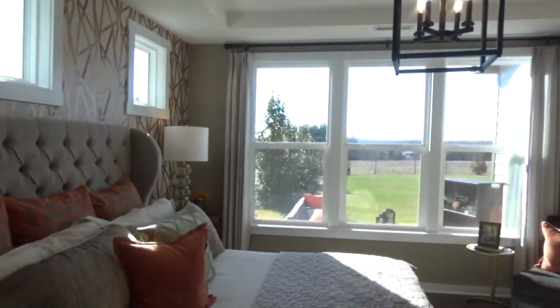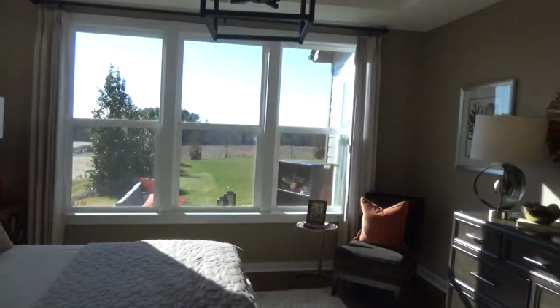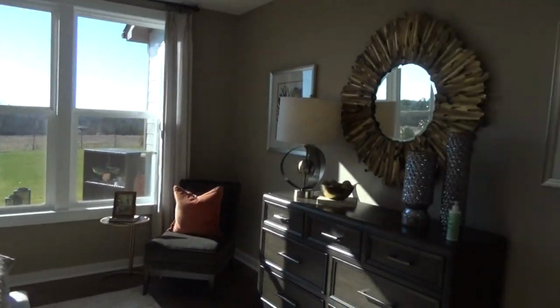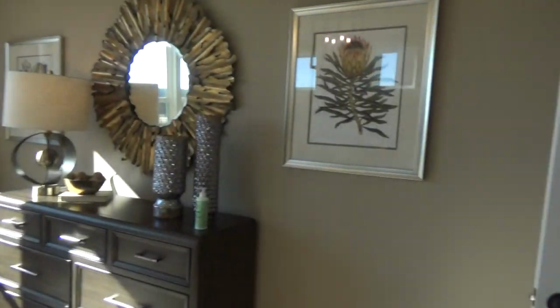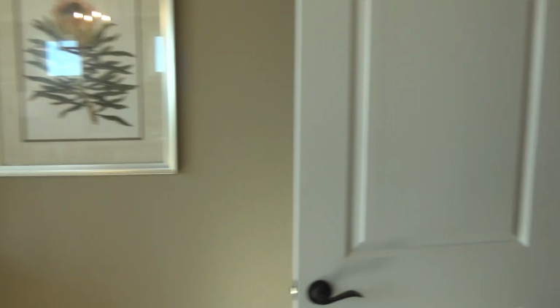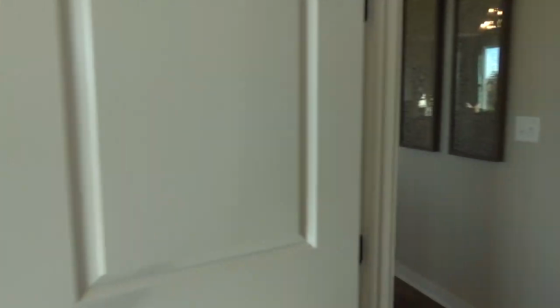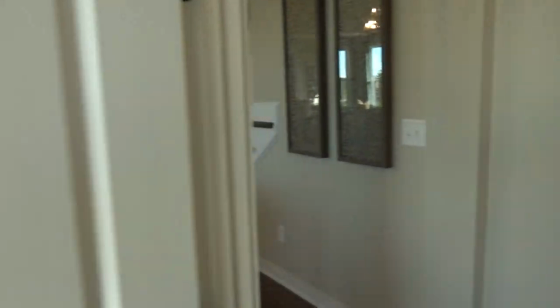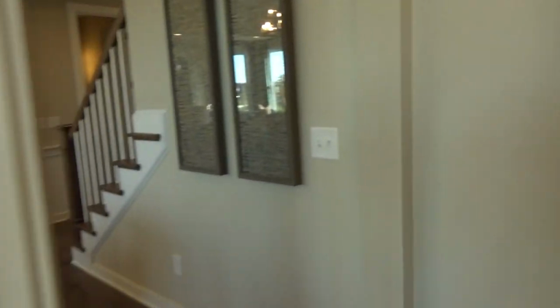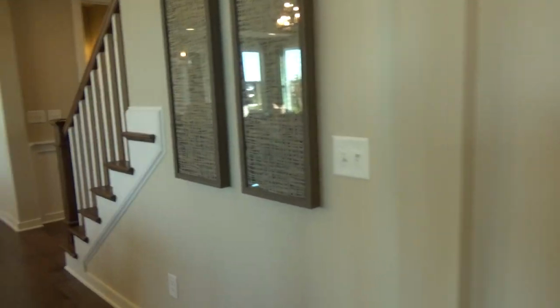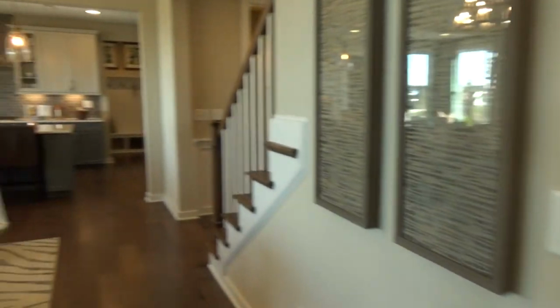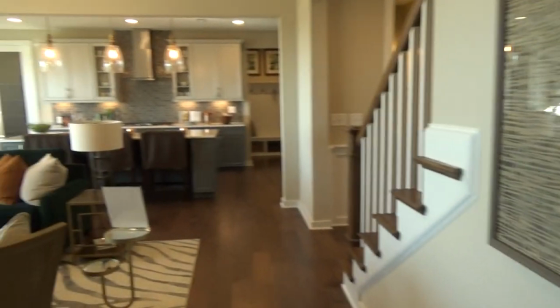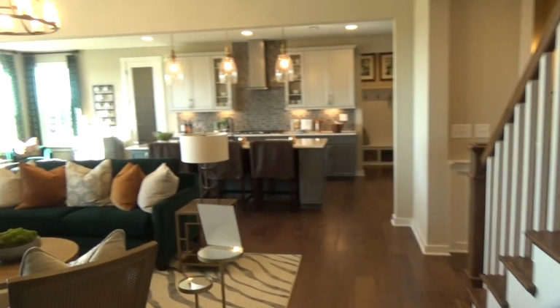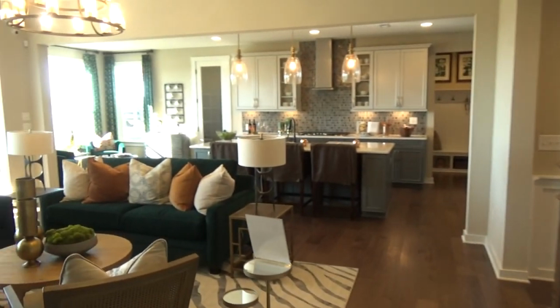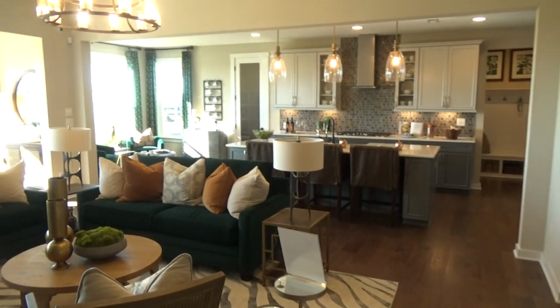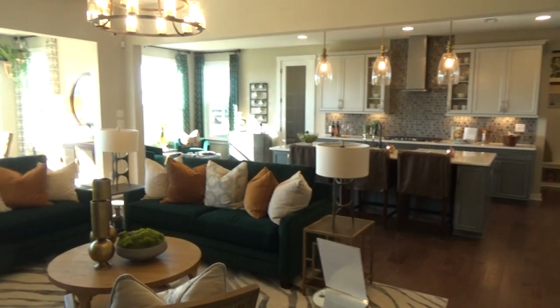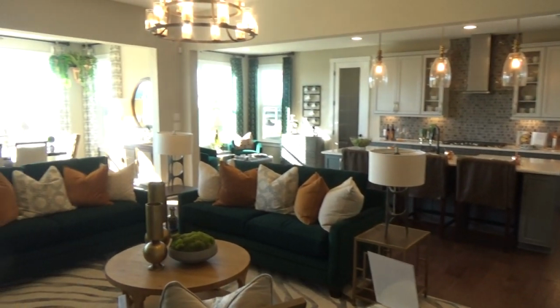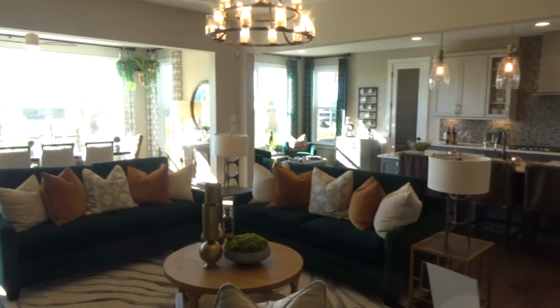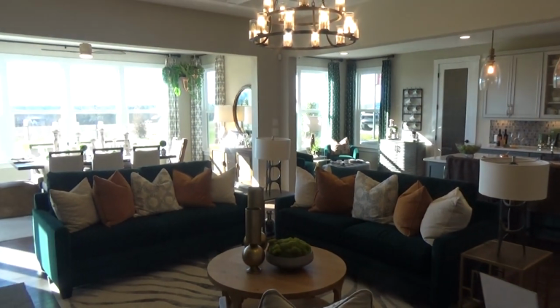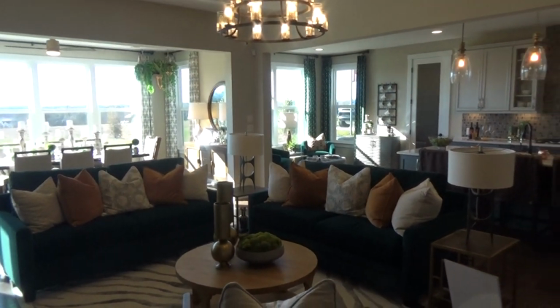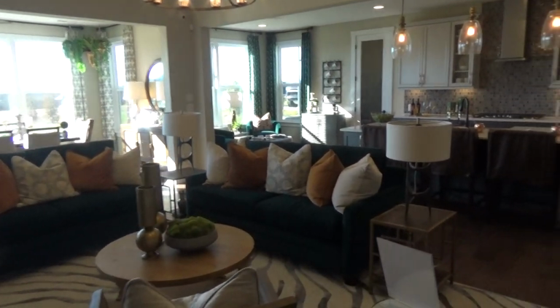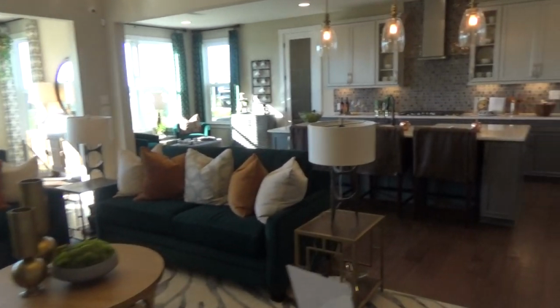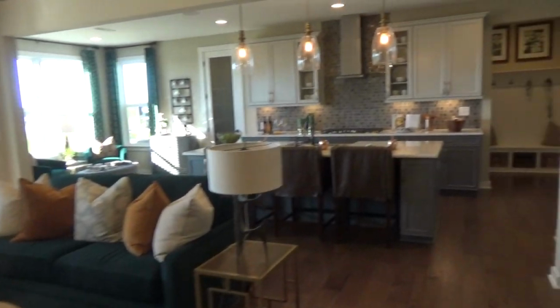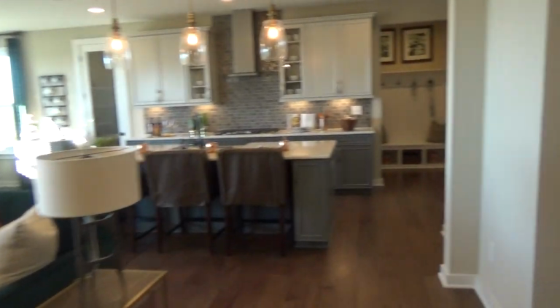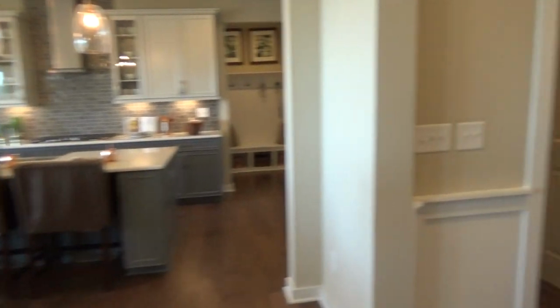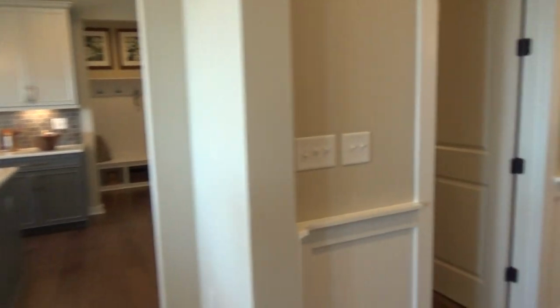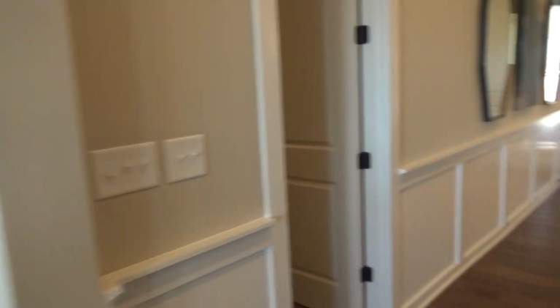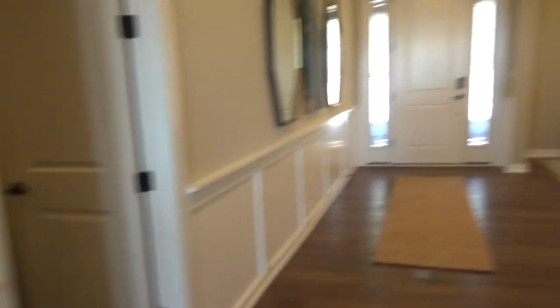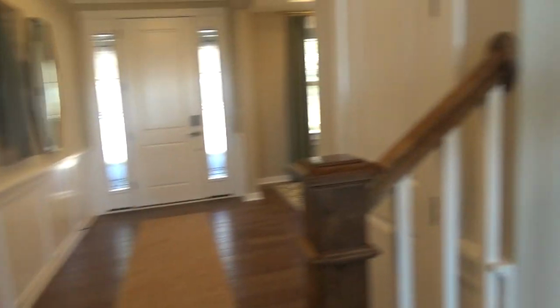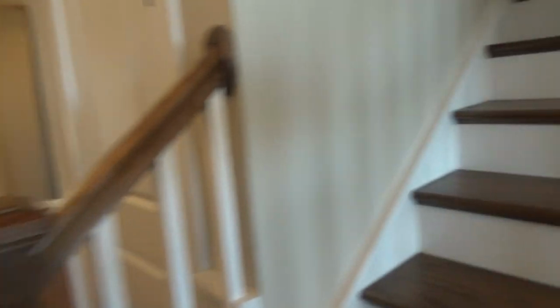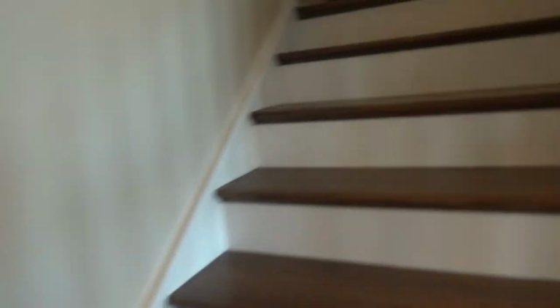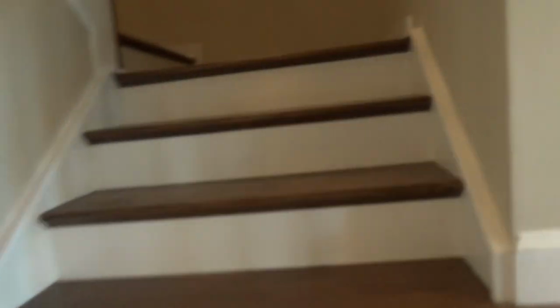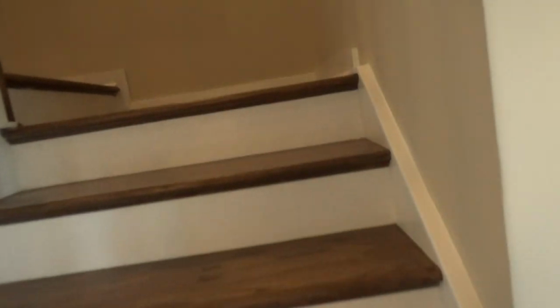Everybody's moving to Charlotte from all parts — East Coast, West Coast. People are moving; there's no doubt about it. Man, this is gorgeous. Jack, let's go upstairs. Come on, son. Earn your money.